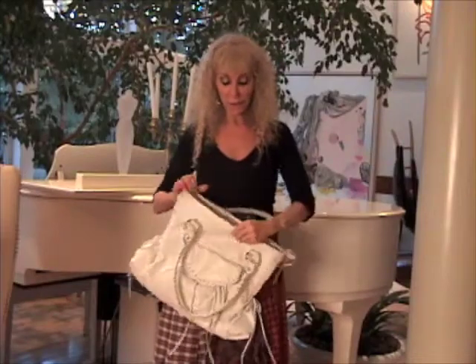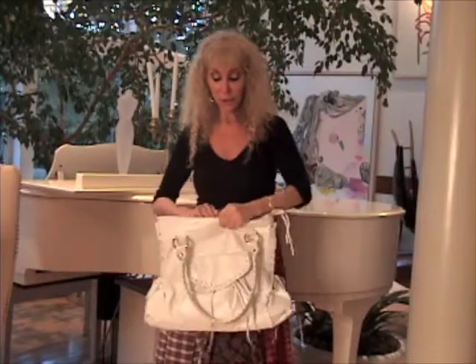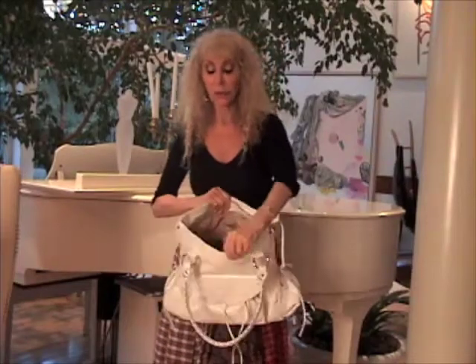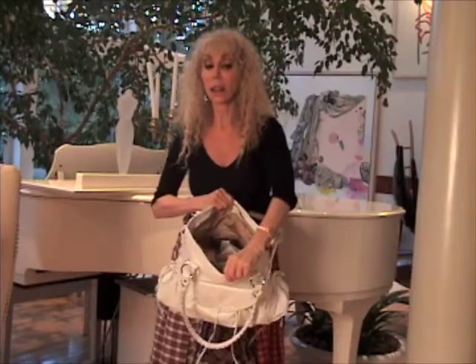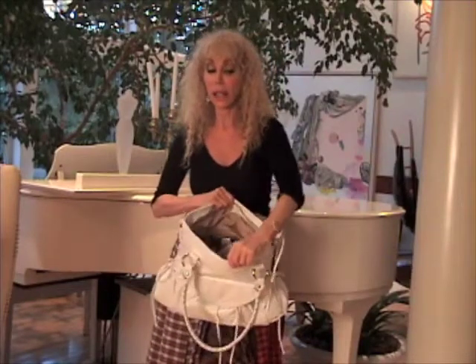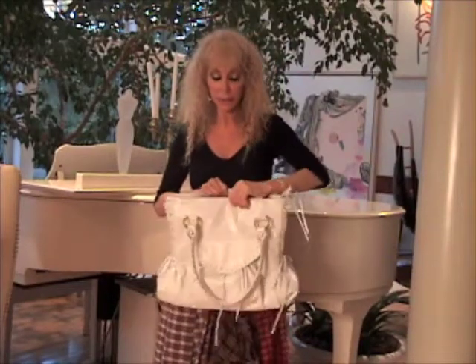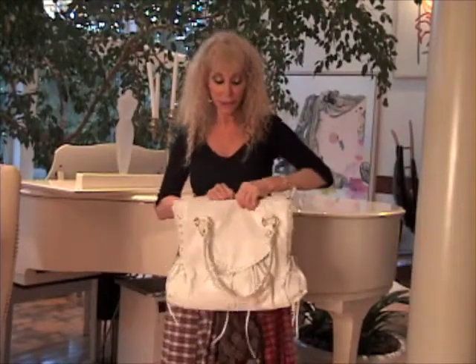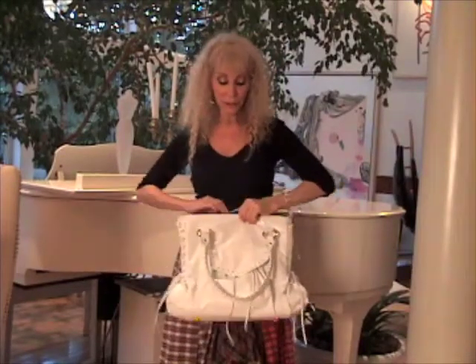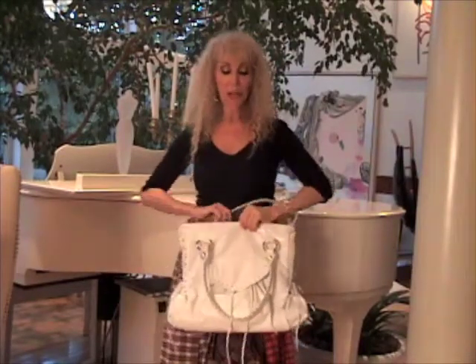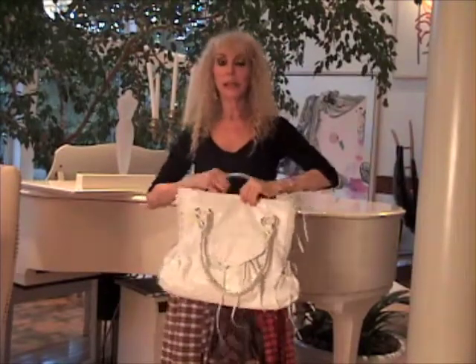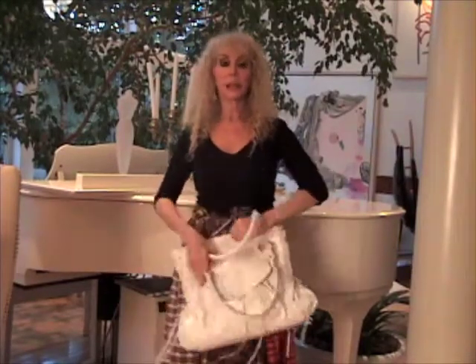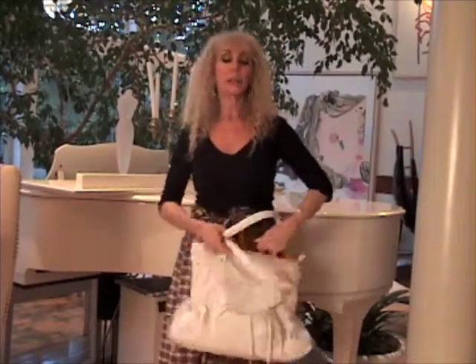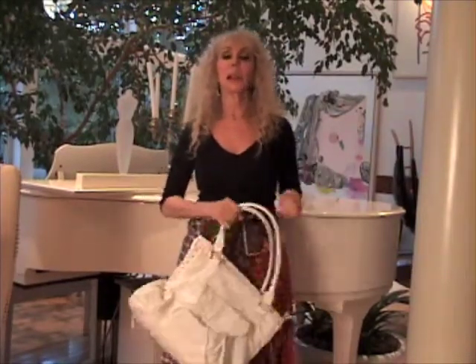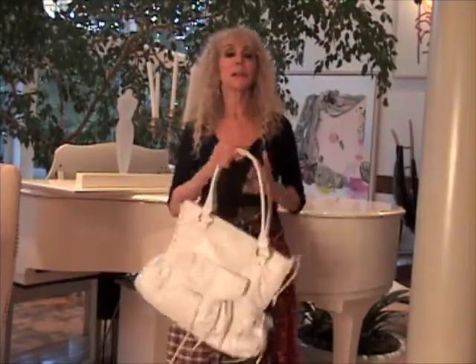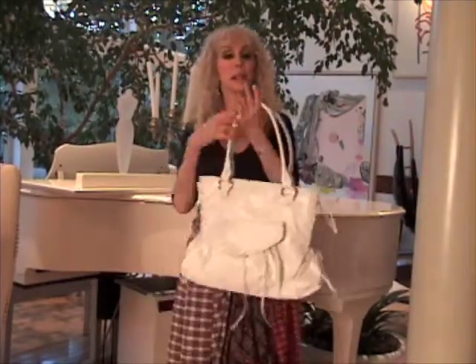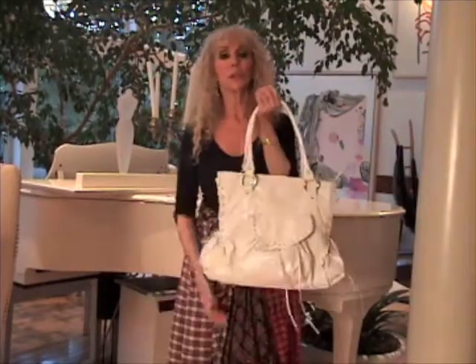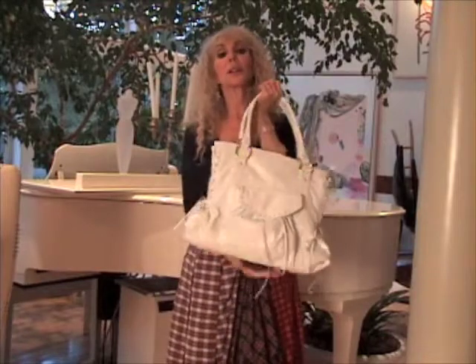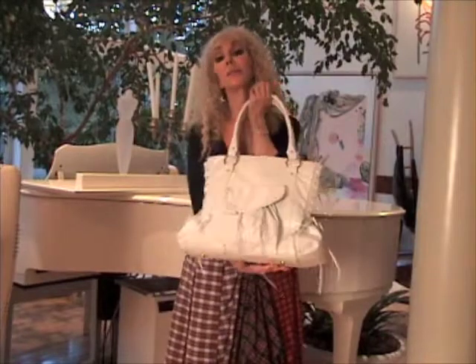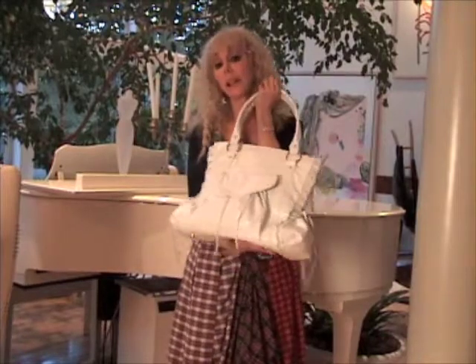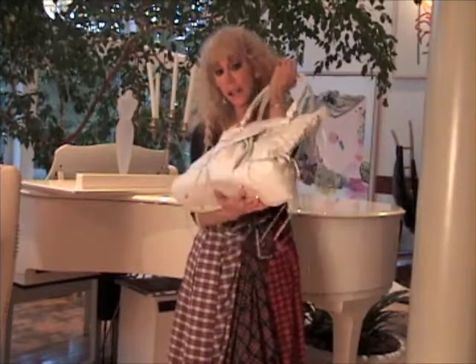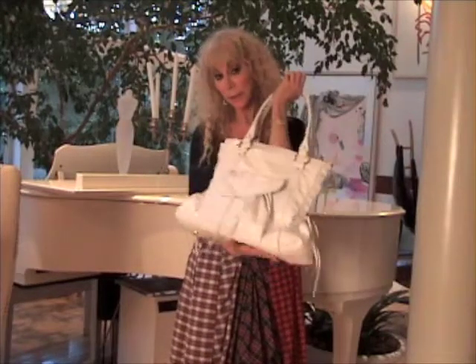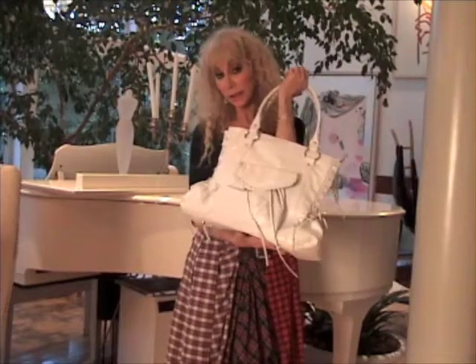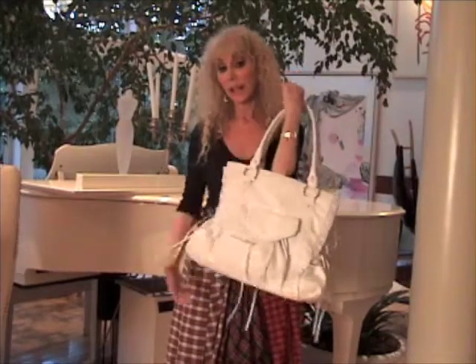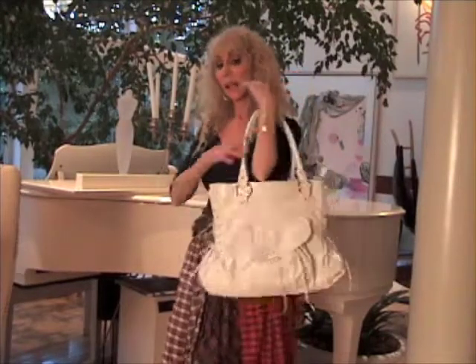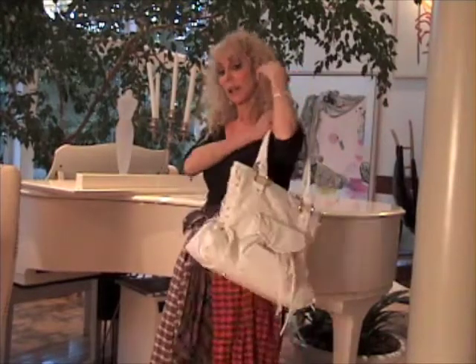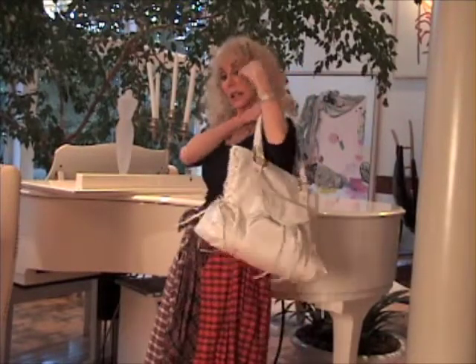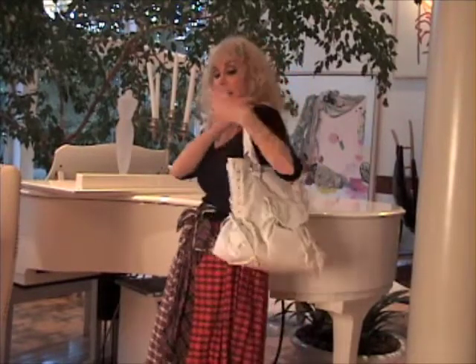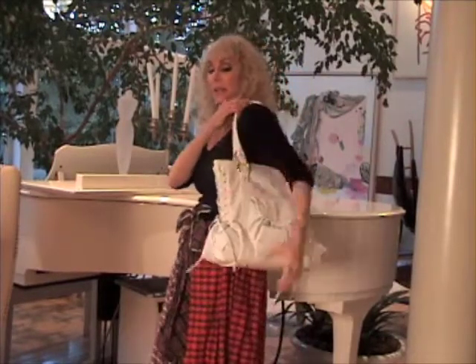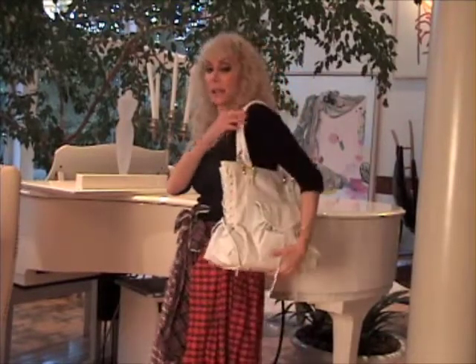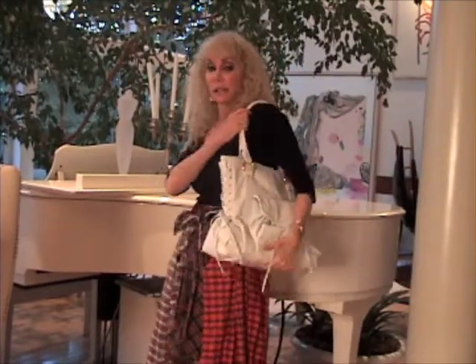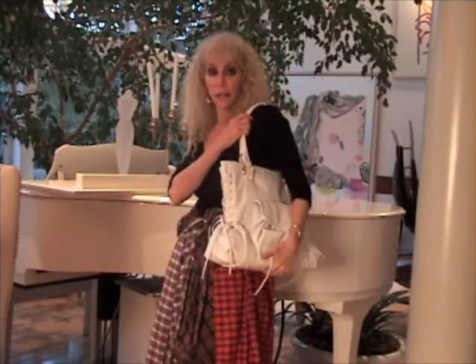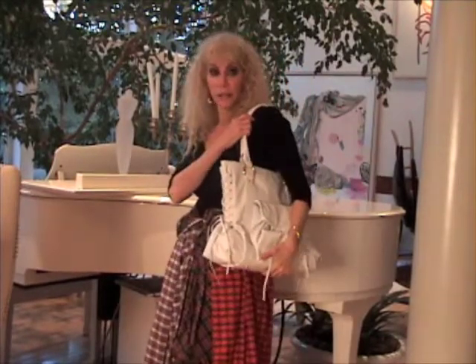It holds a lot in this bag. The leathers that I use make it very lightweight, and it's just a great carry-all.